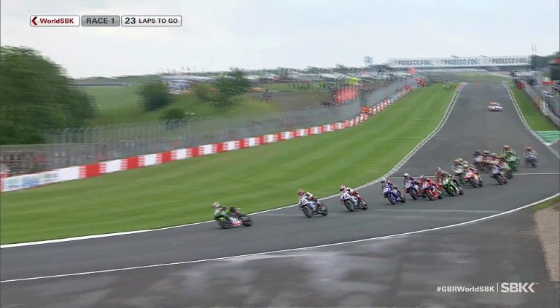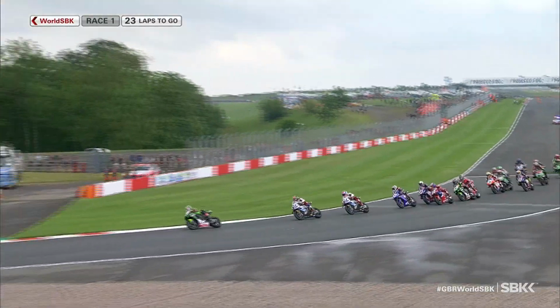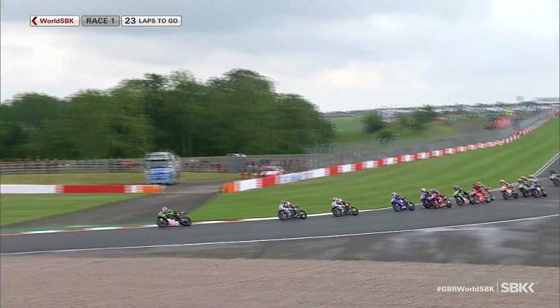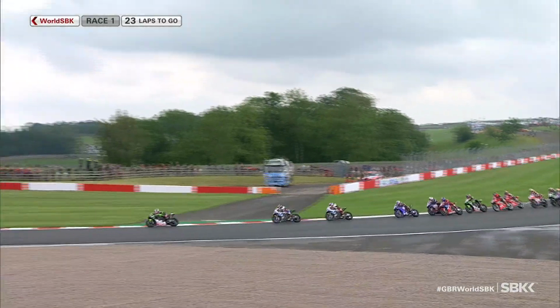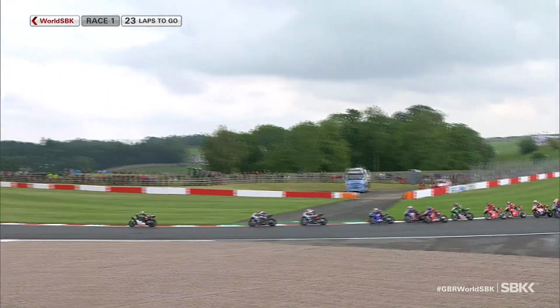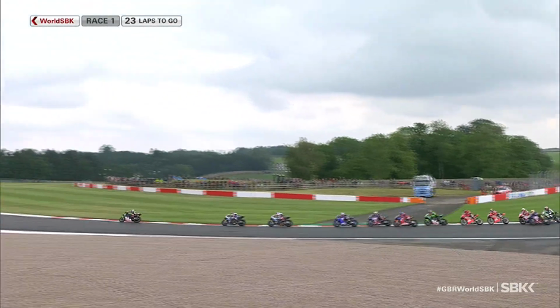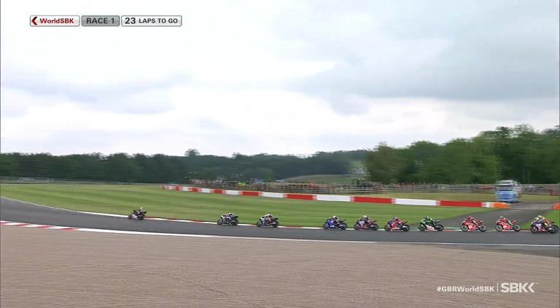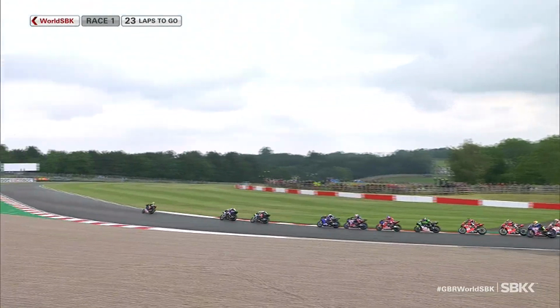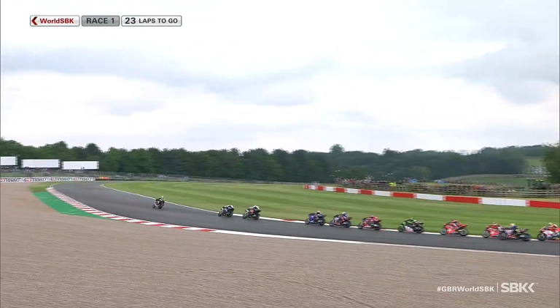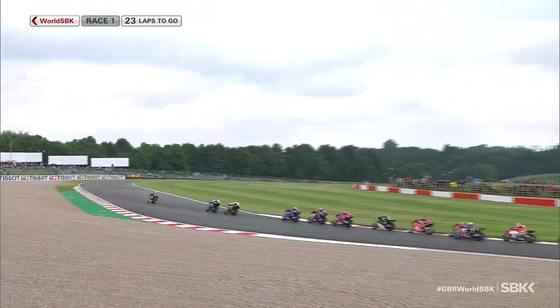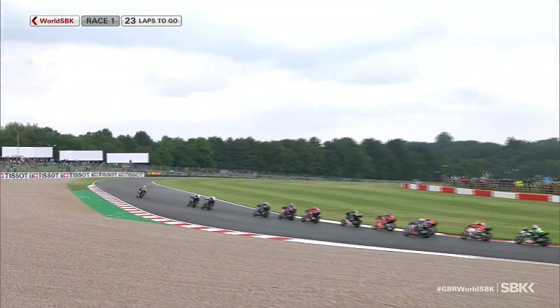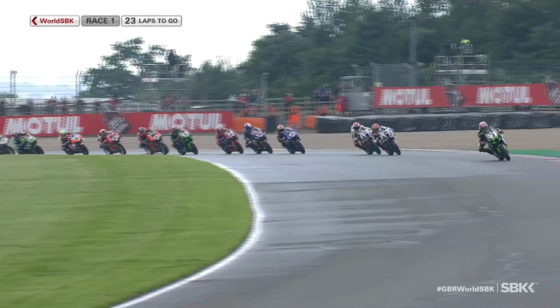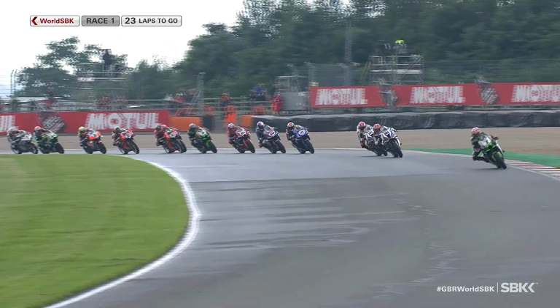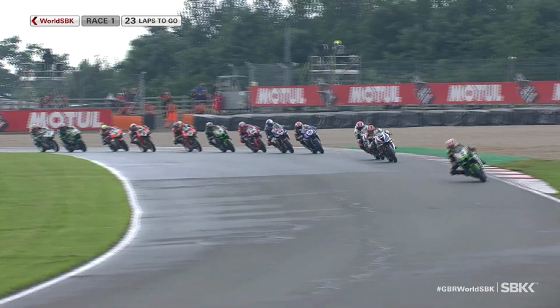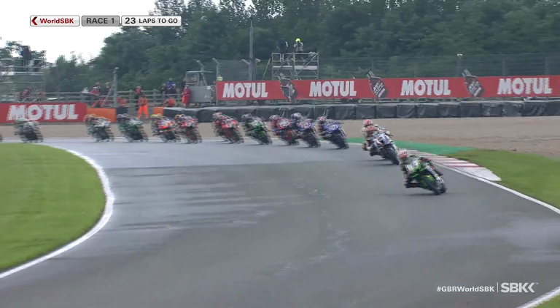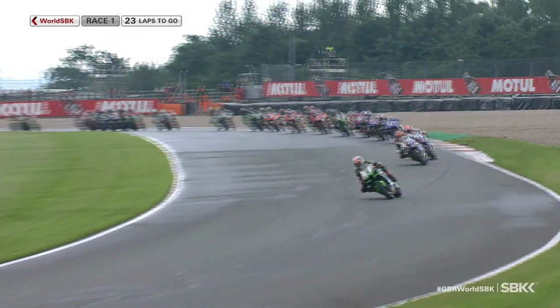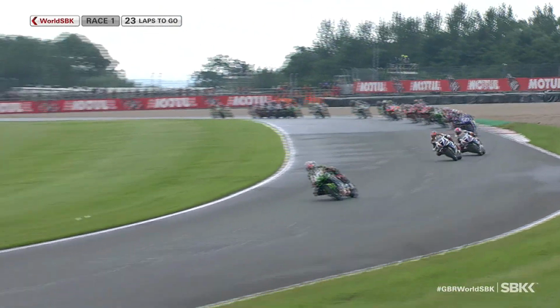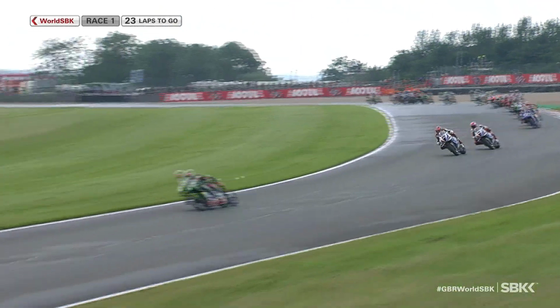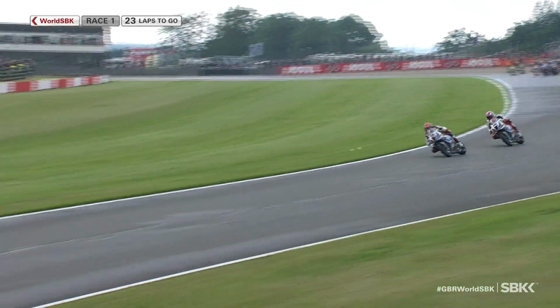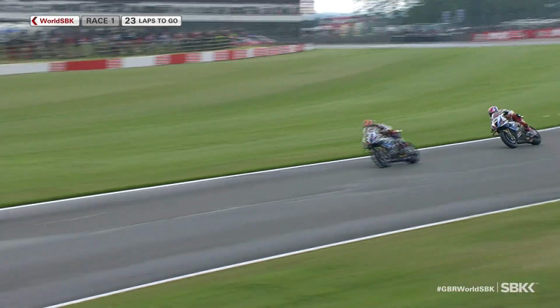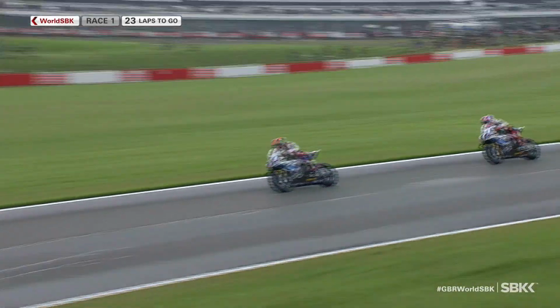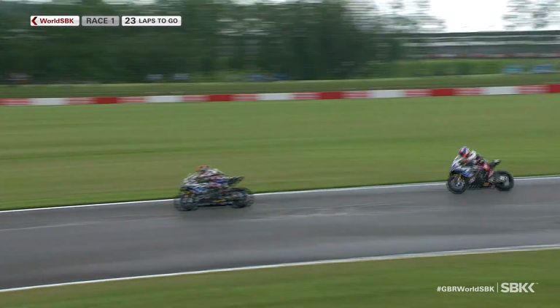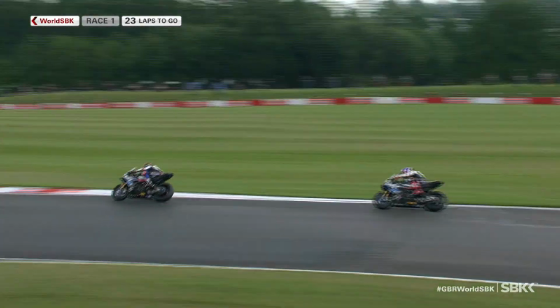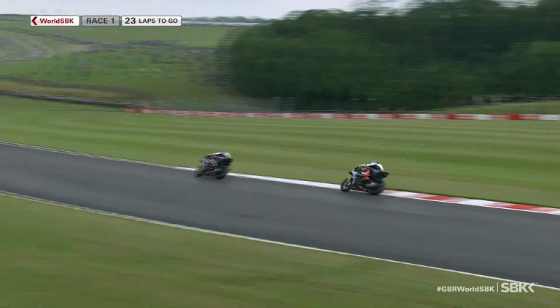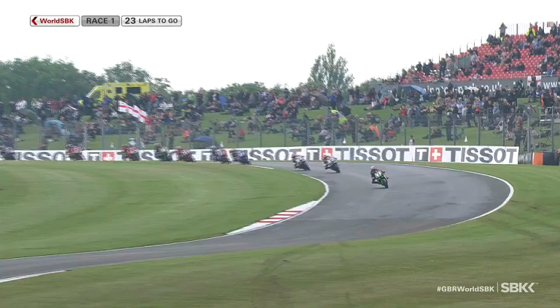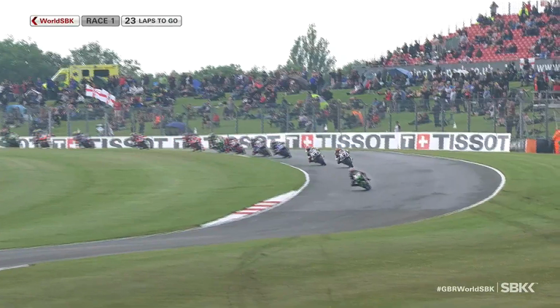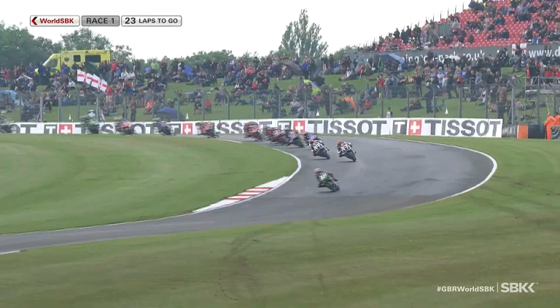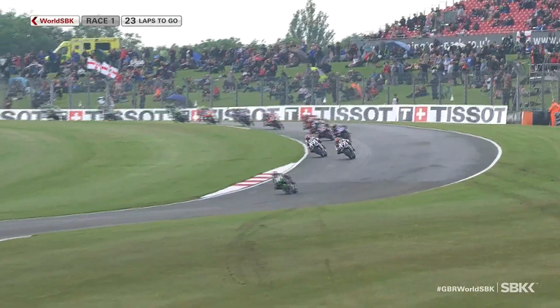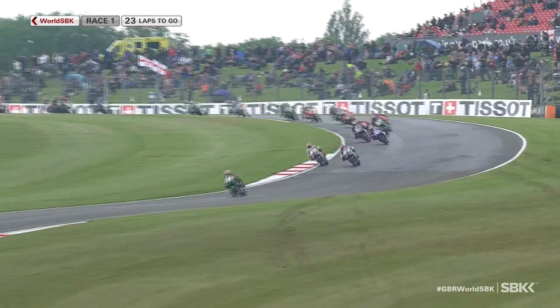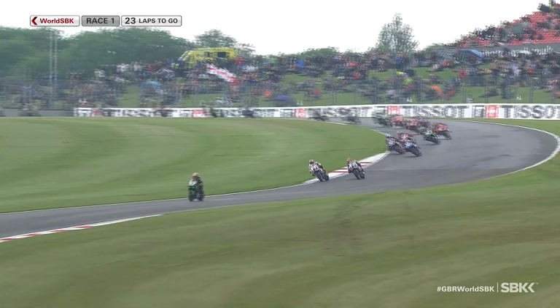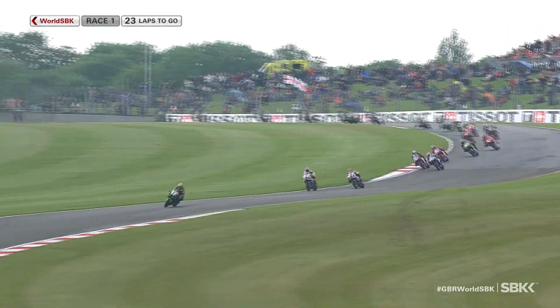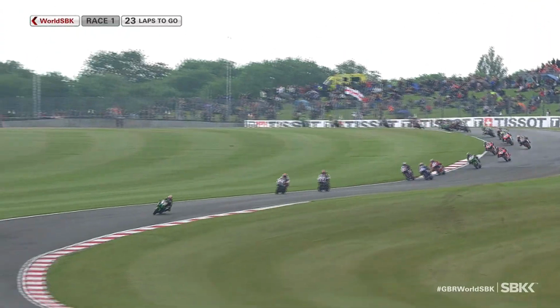Third position is with Tom Sykes. Garrett Gerloff coming through, and Toprak Razgatlıoğlu has made an absolute blinder — I can't believe what I'm seeing. He's through for fifth position already. What a brilliant start for him.